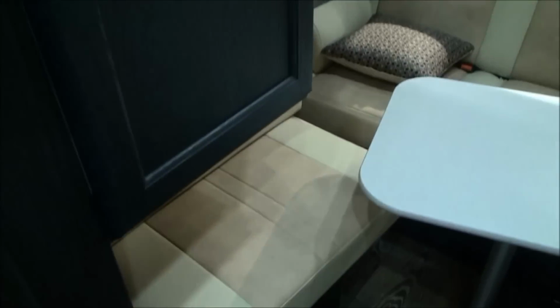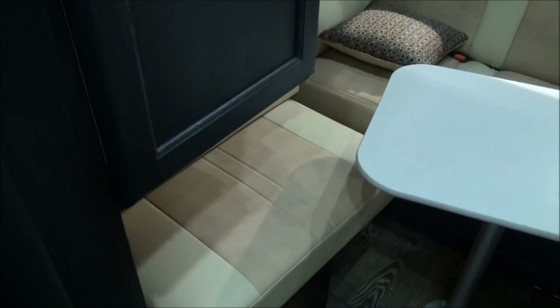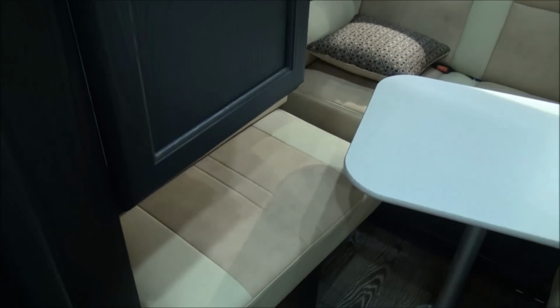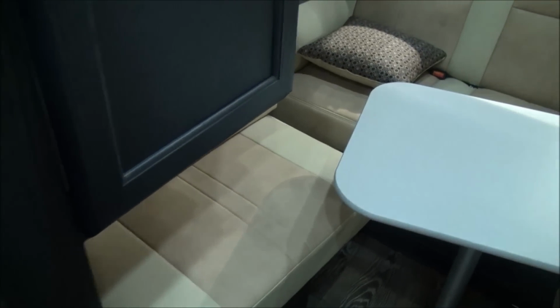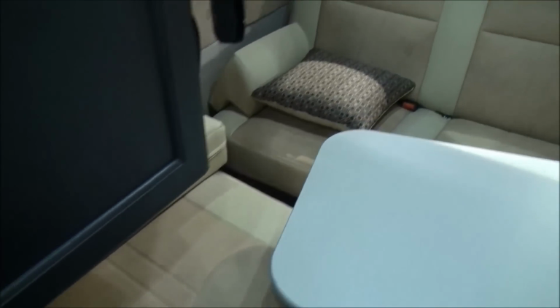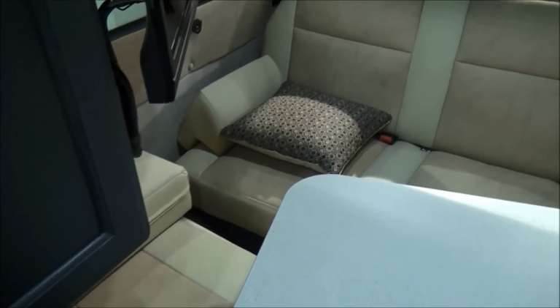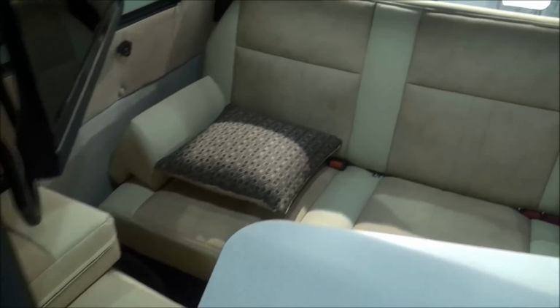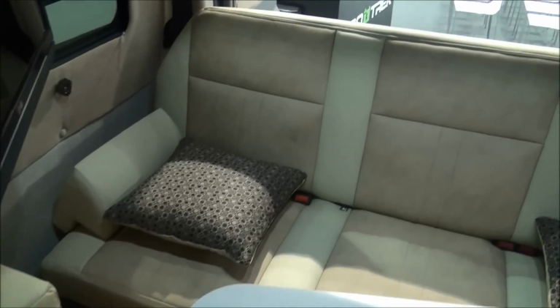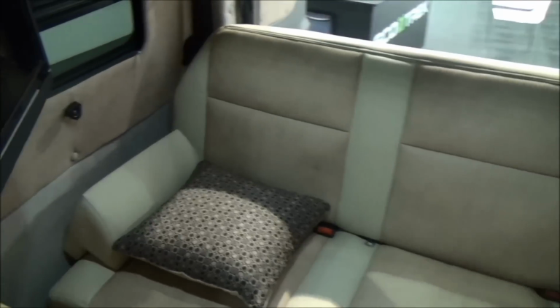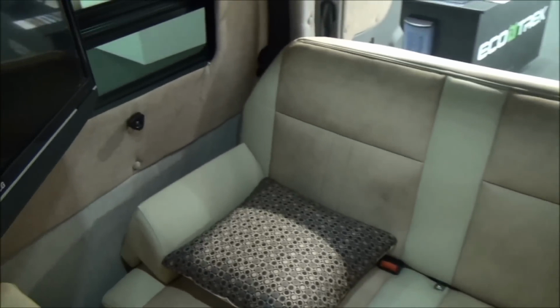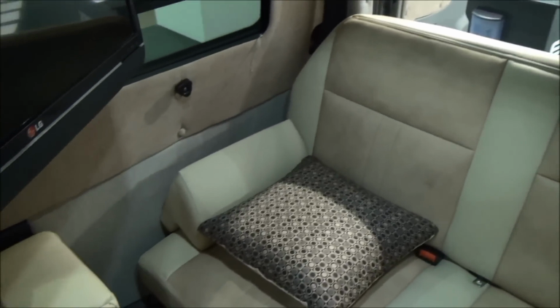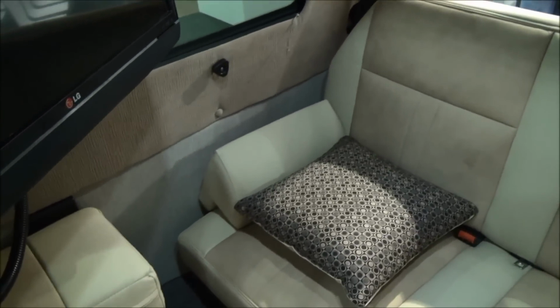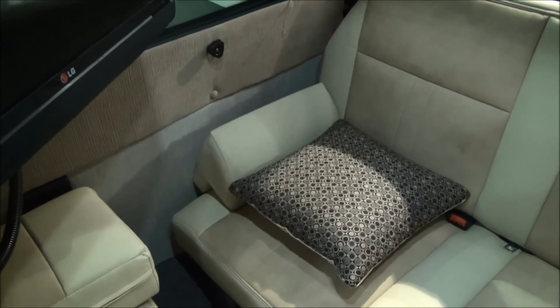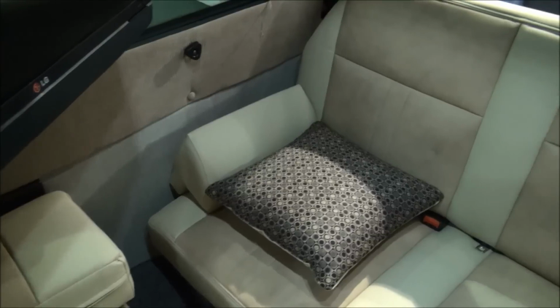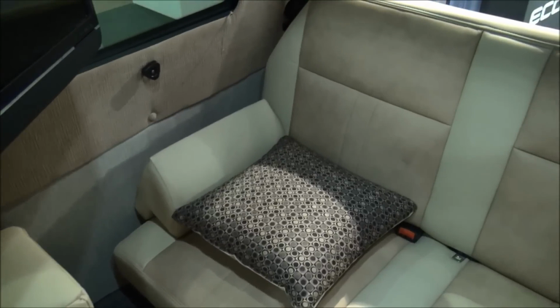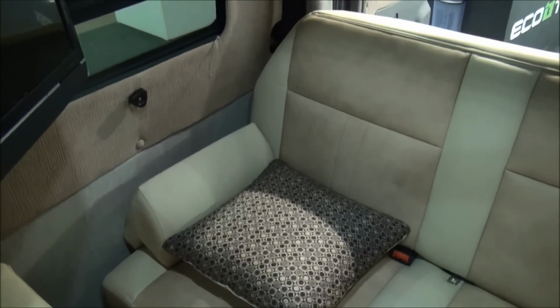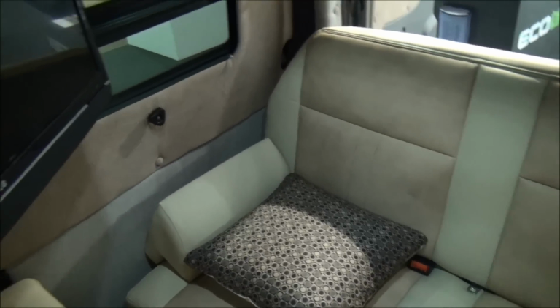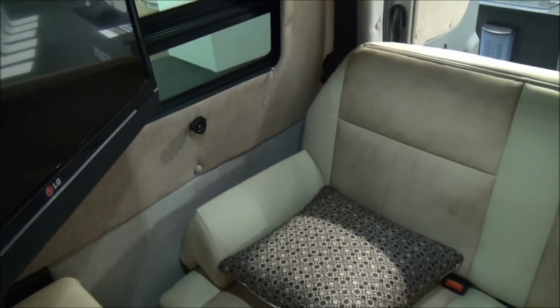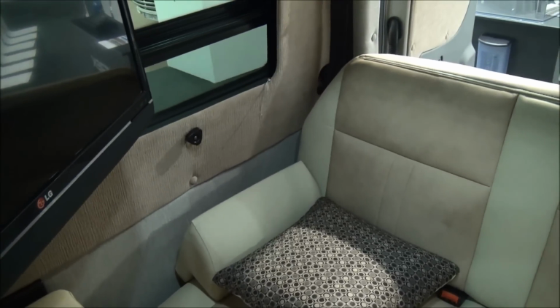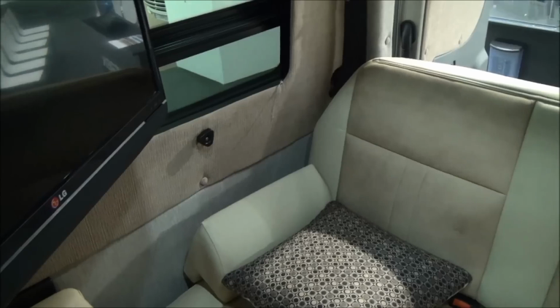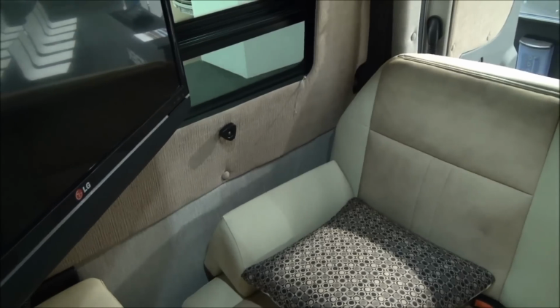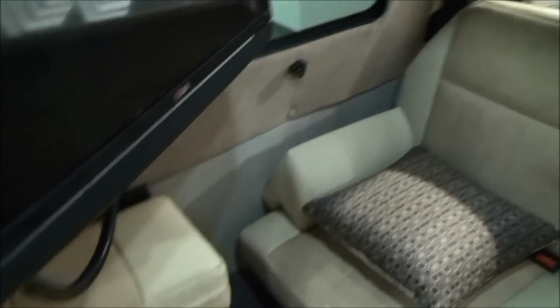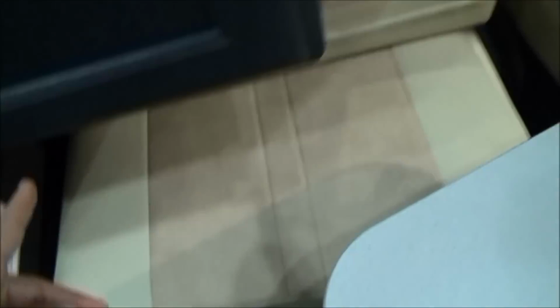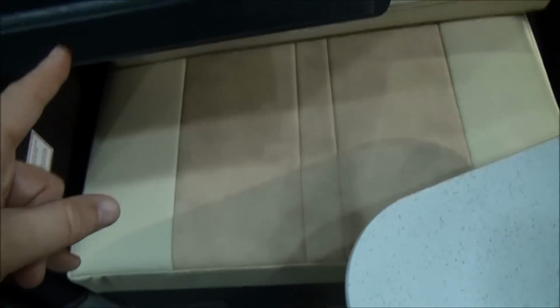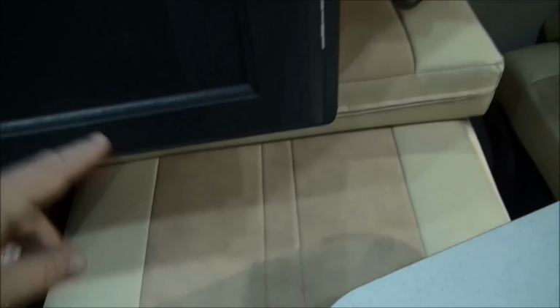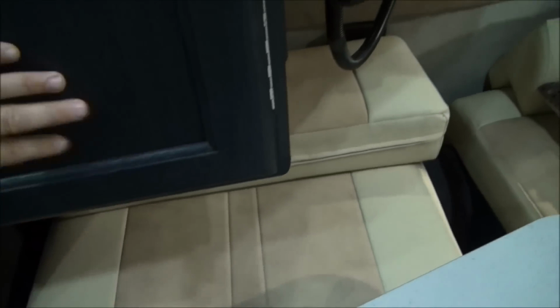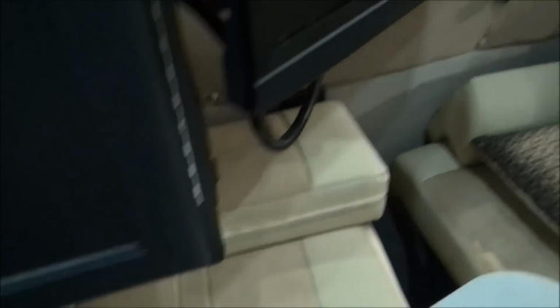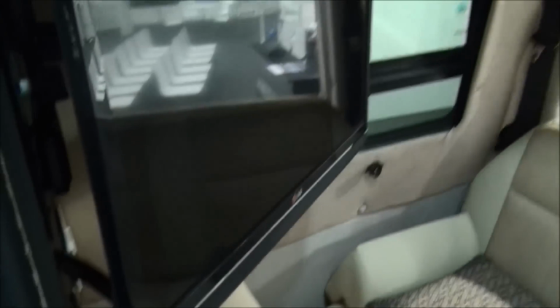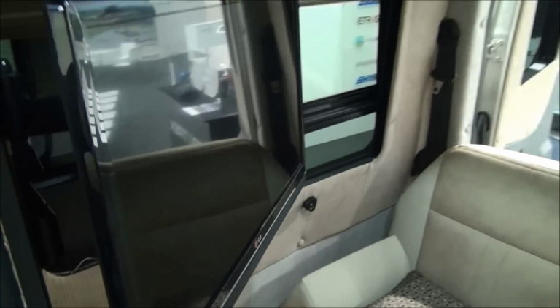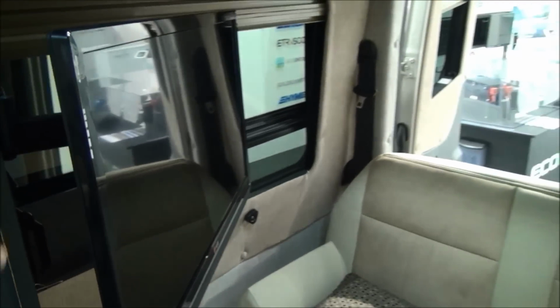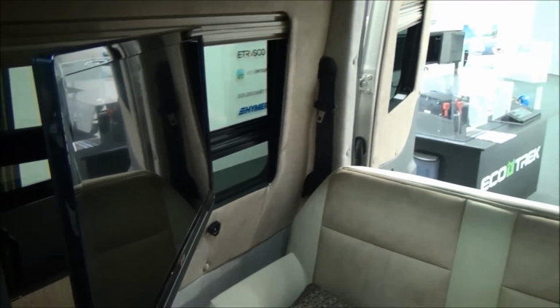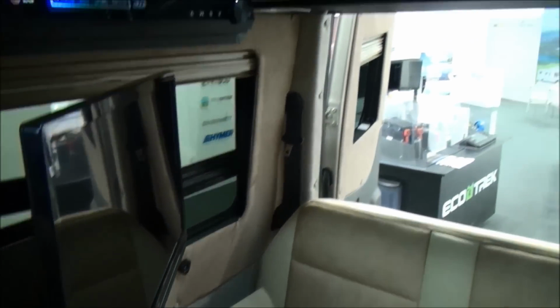Under the hanging space there's a place for your legs, because when the bed comes down at the back it gives you 190 centimeters of clearance, but you'll need somewhere for your legs. You've also got a TV and home entertainment system.